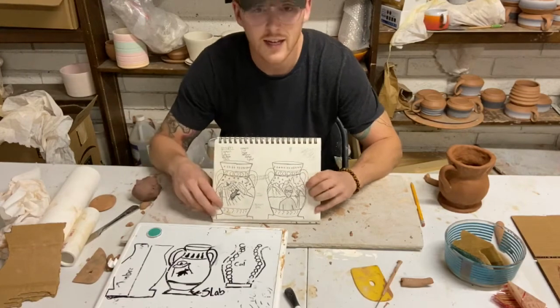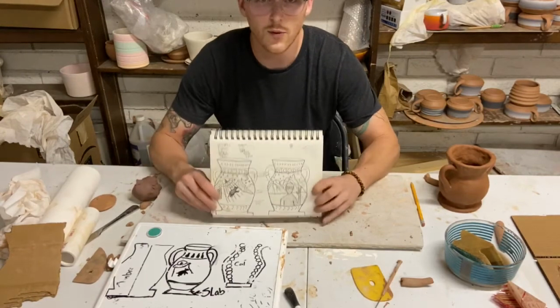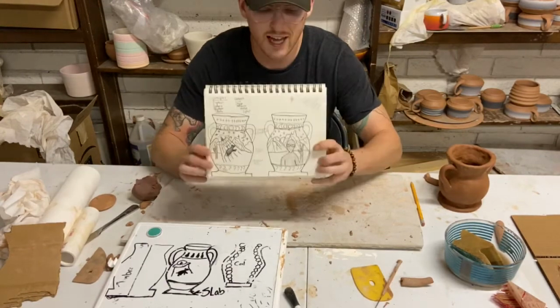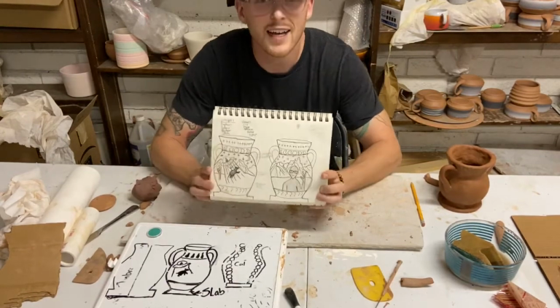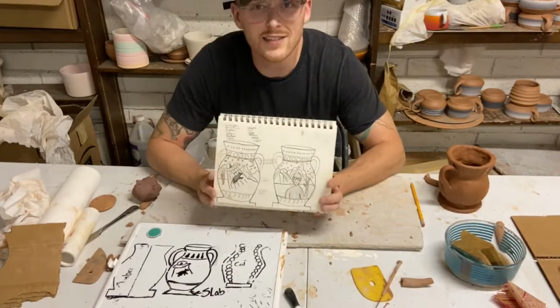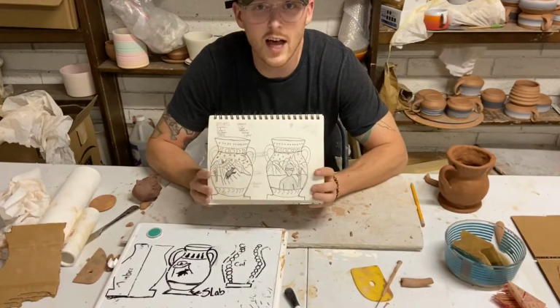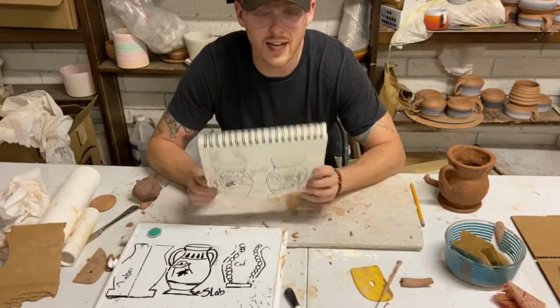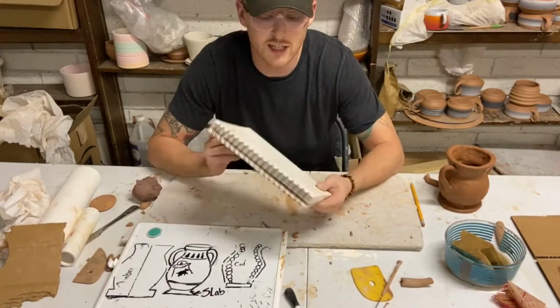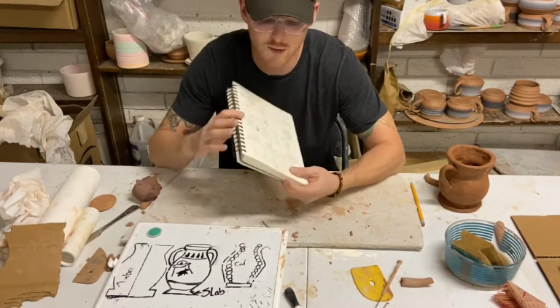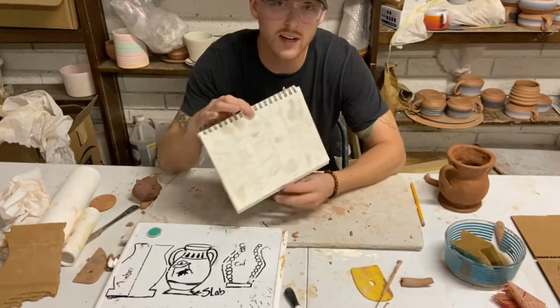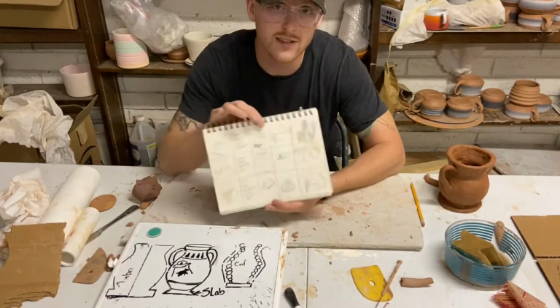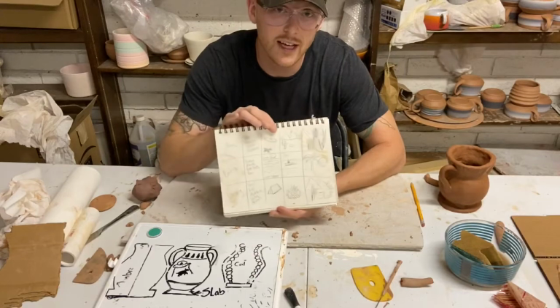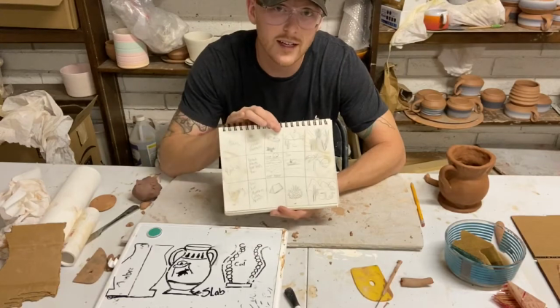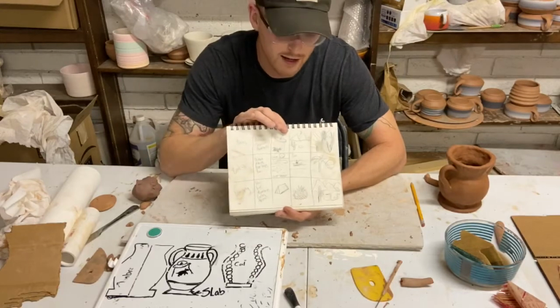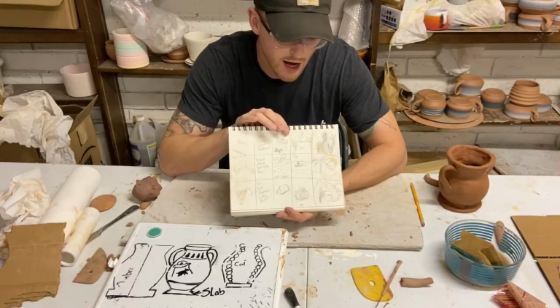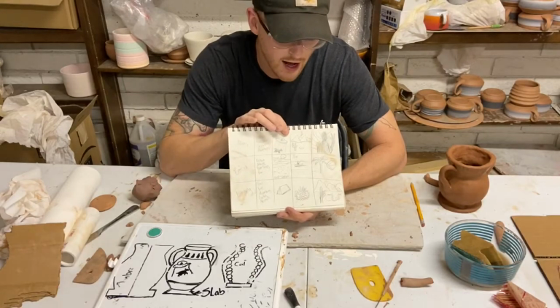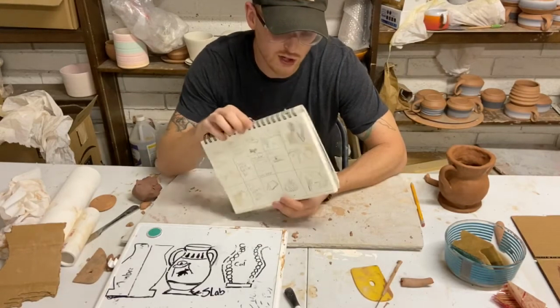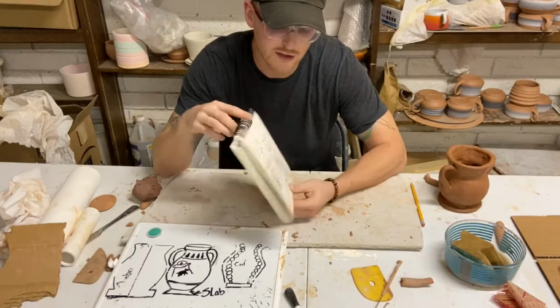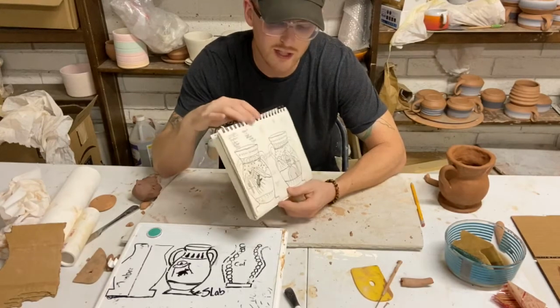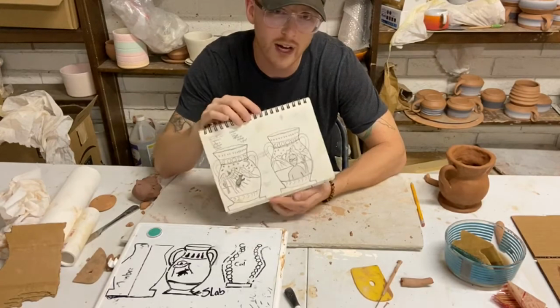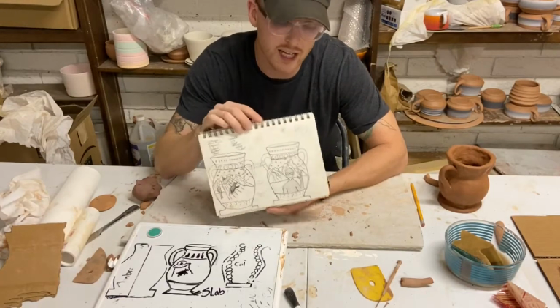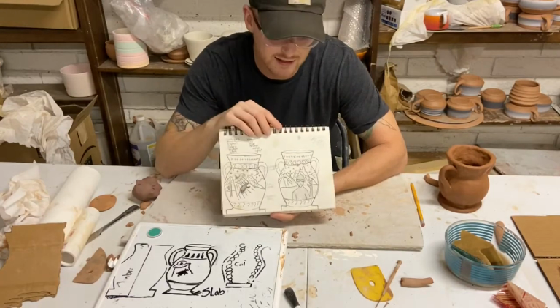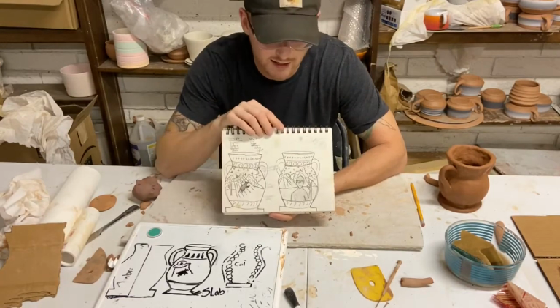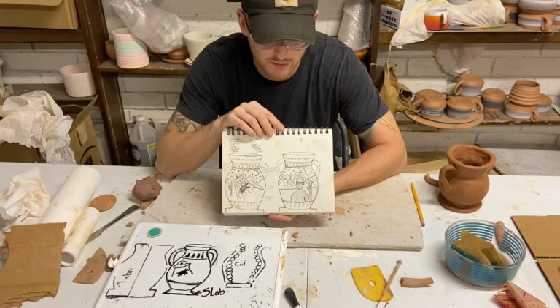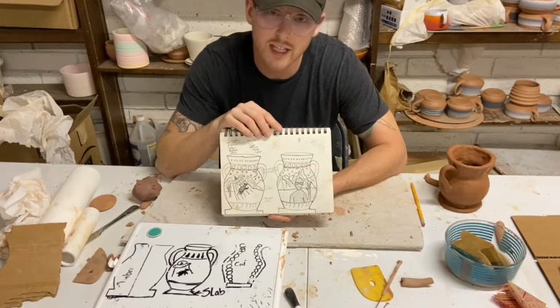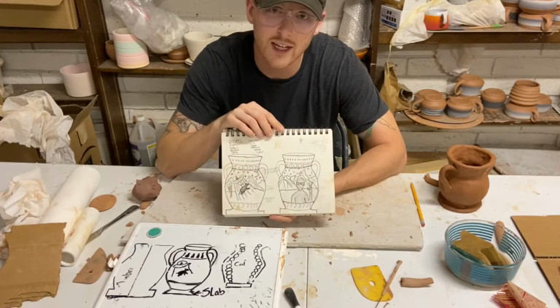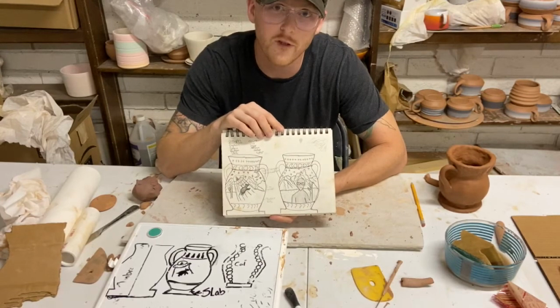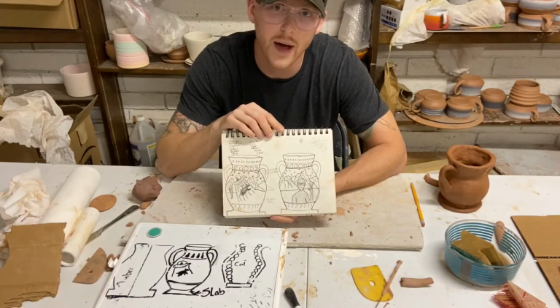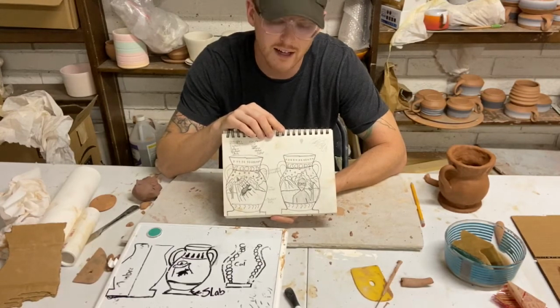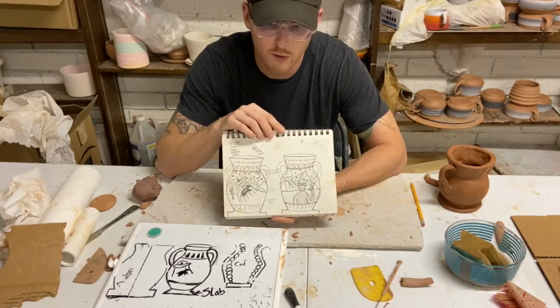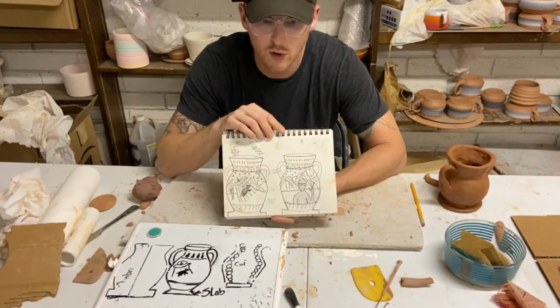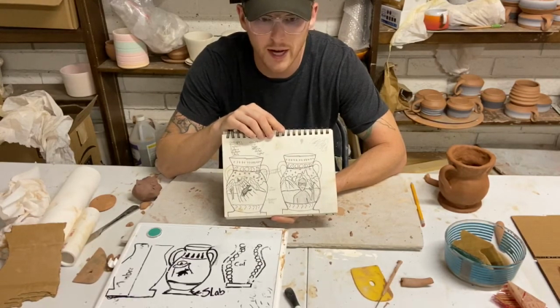So once again, this is your assignment today. You're gonna take what you started yesterday and take one of those ideas and complete a full sketch of it, front and back, for your coil pots.